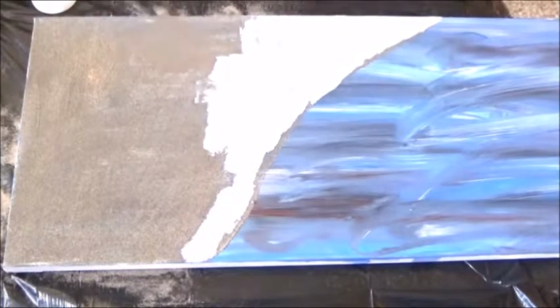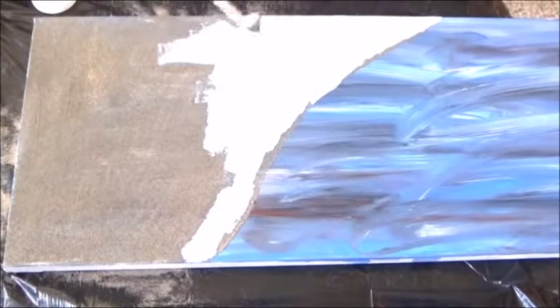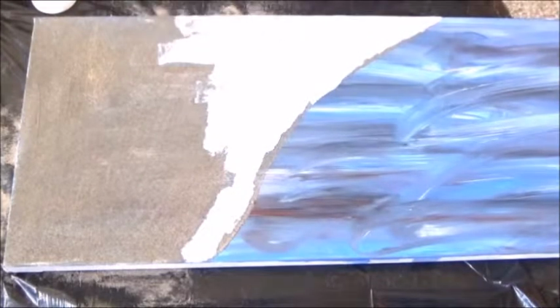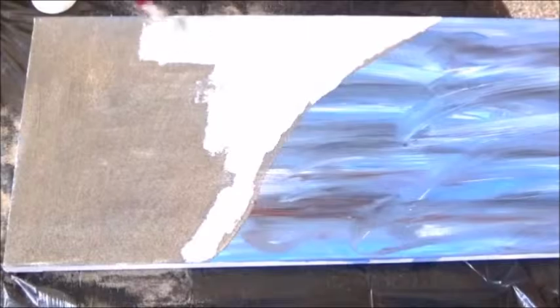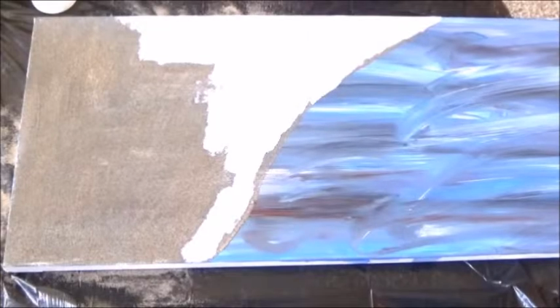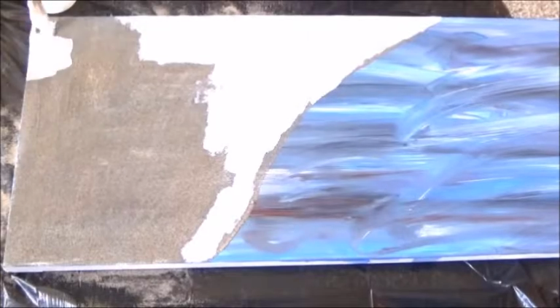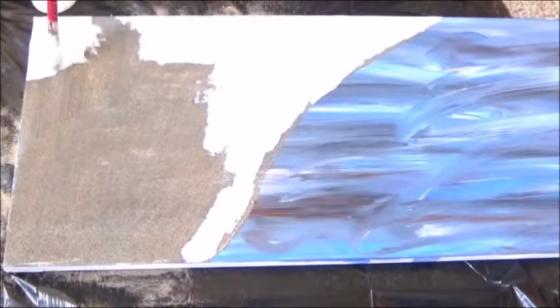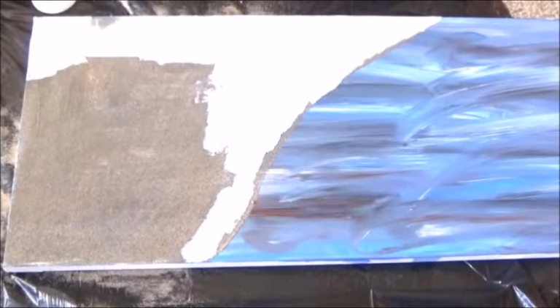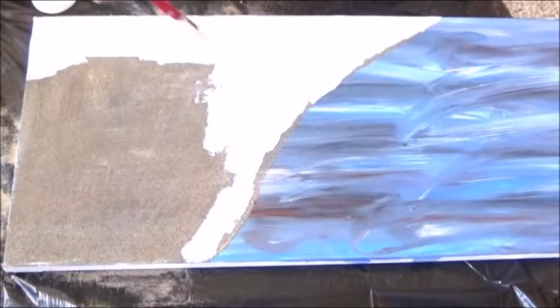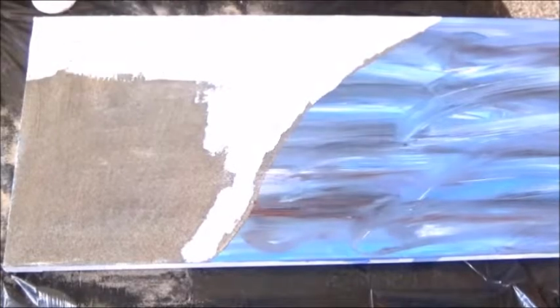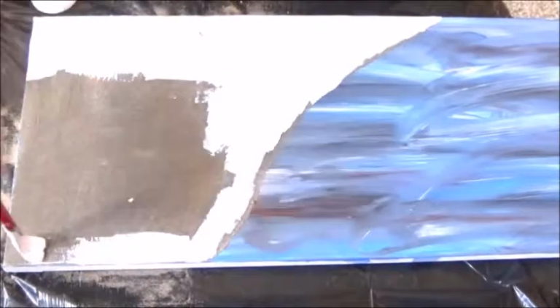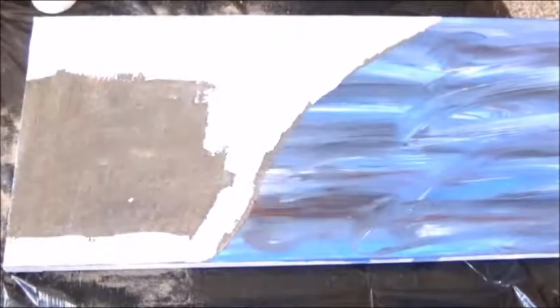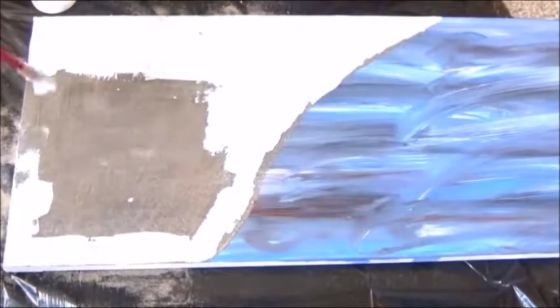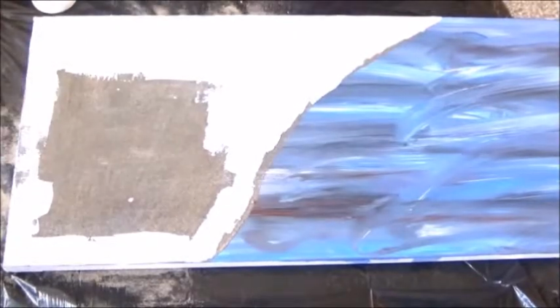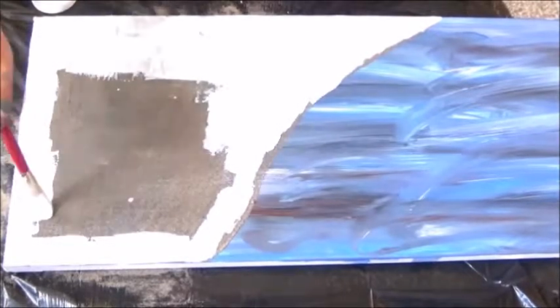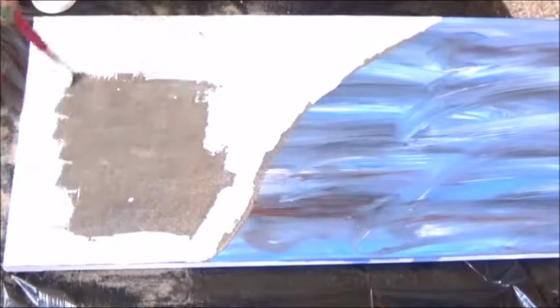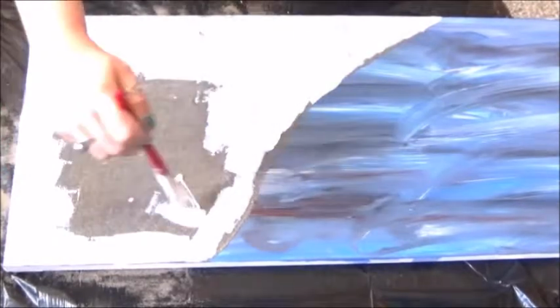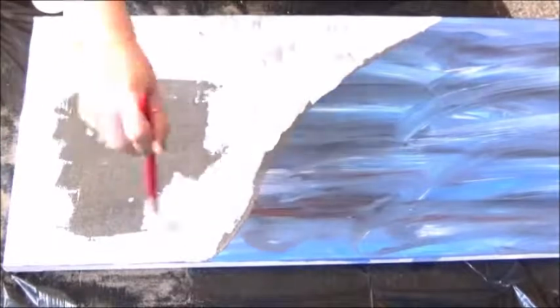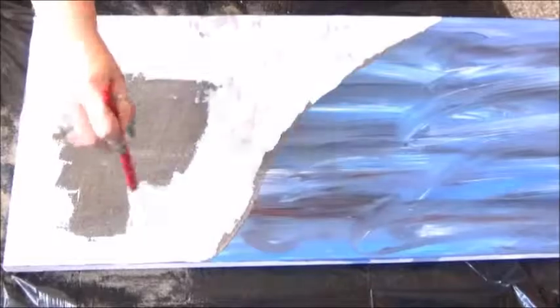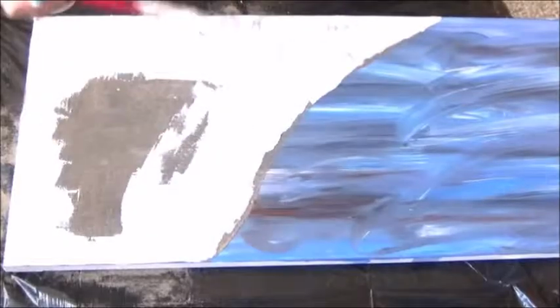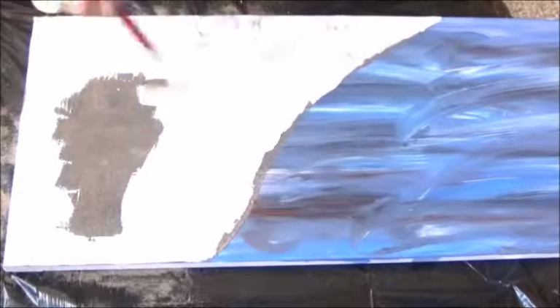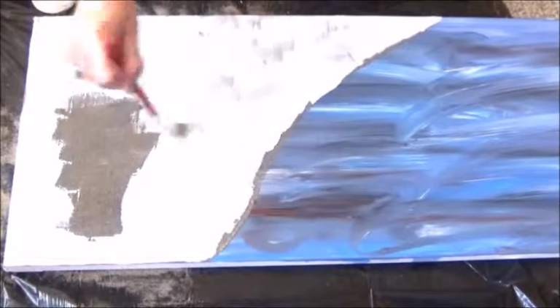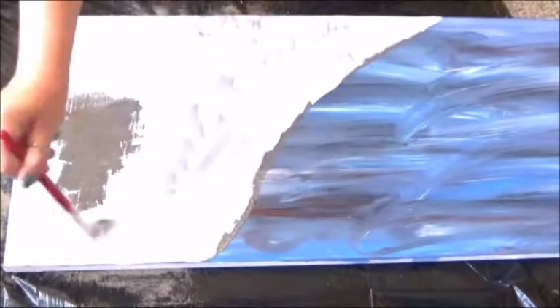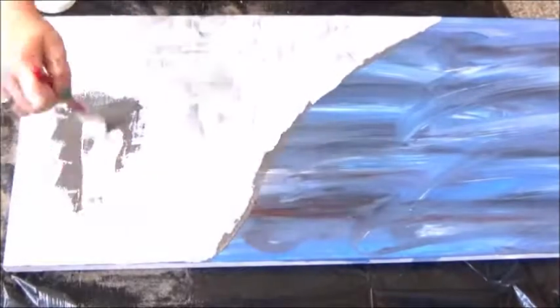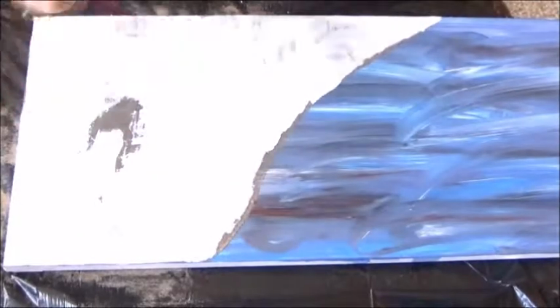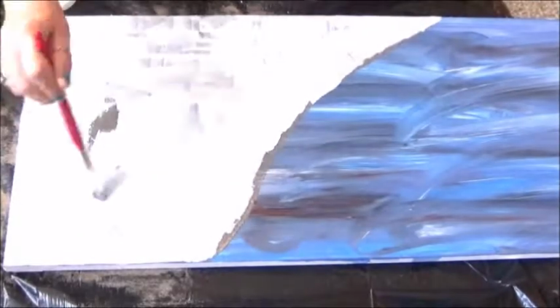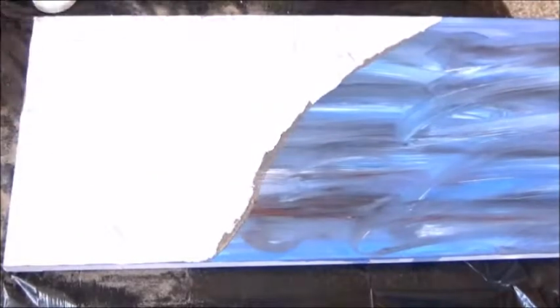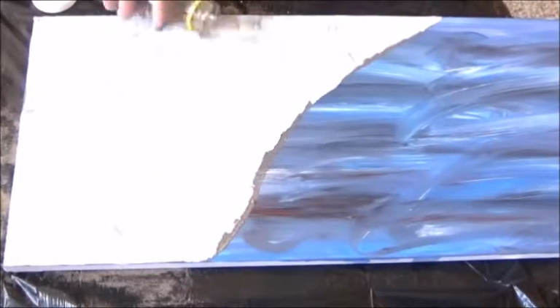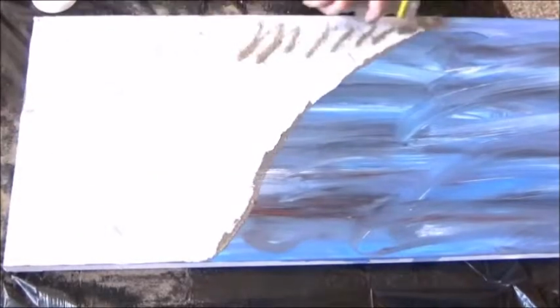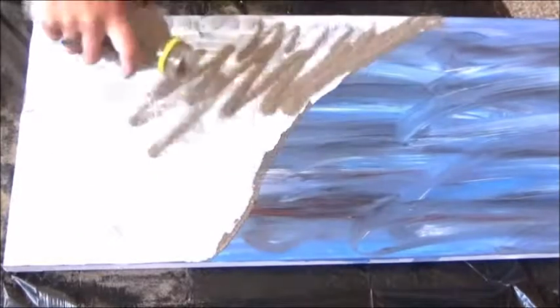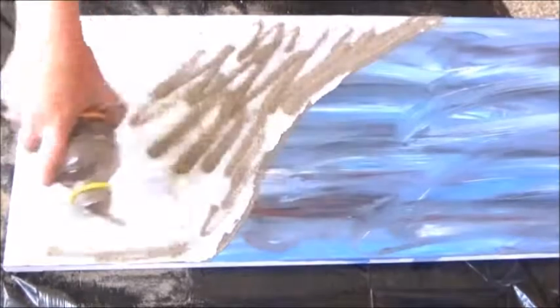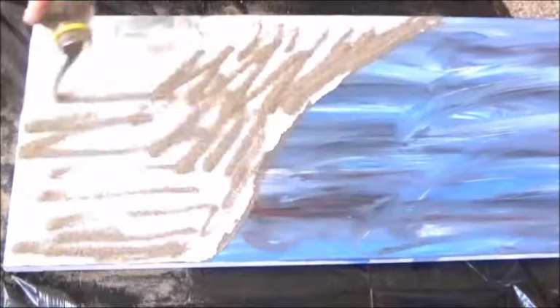I'm going to do this a few more times. I didn't film the whole thing because it's really boring to see the same thing over and over, but the idea is to build the sand up a bit higher than the canvas.